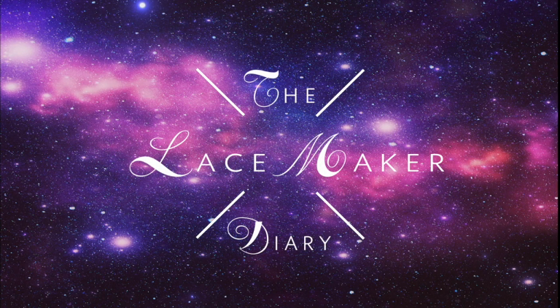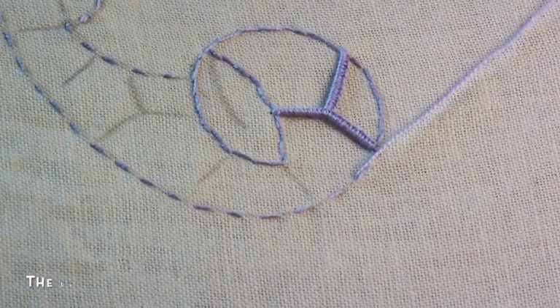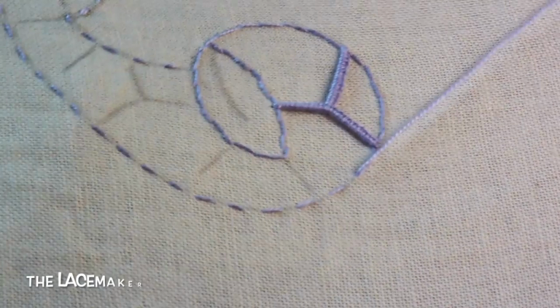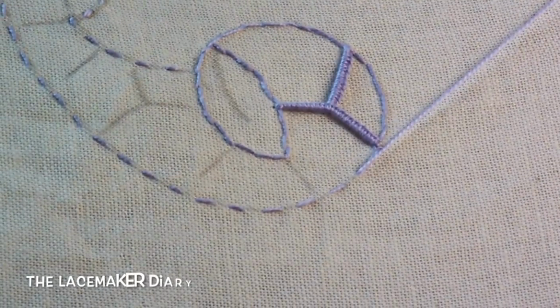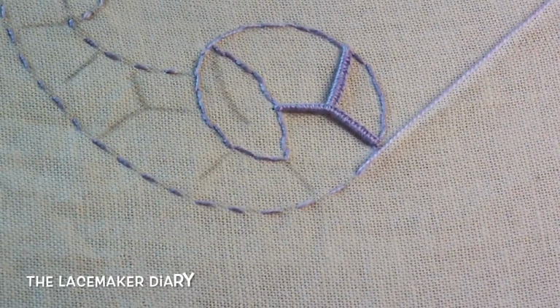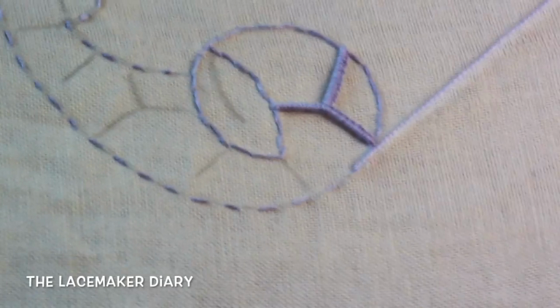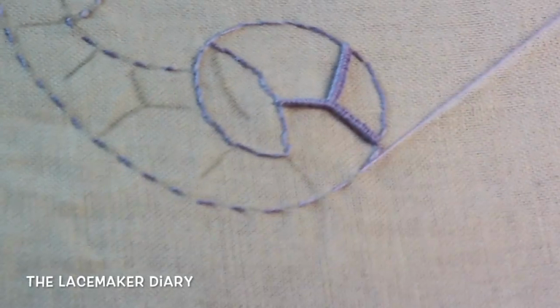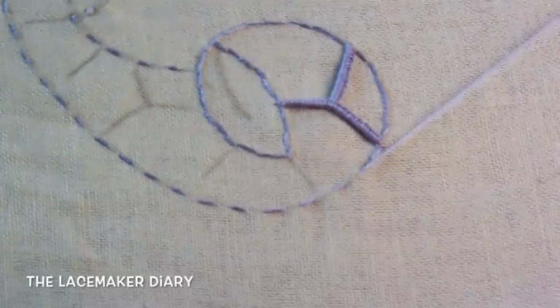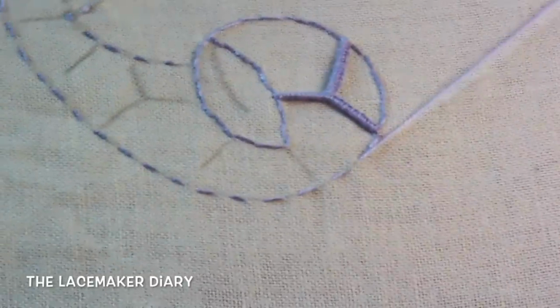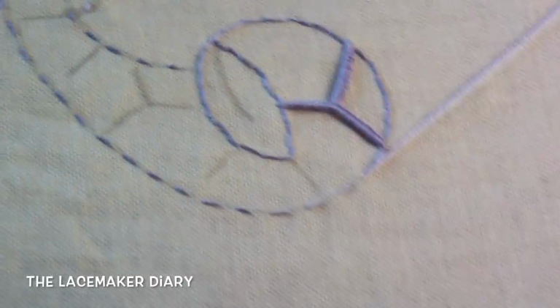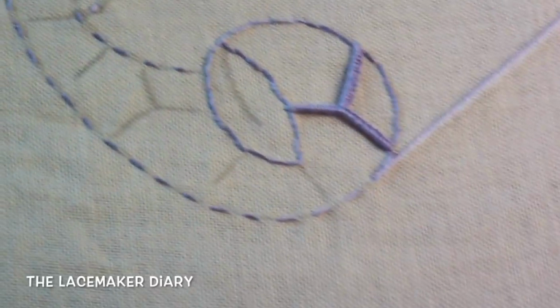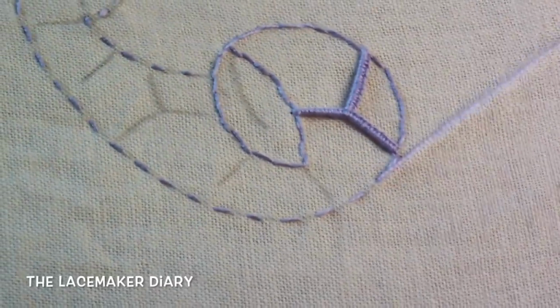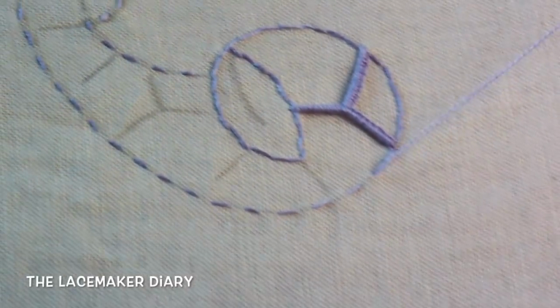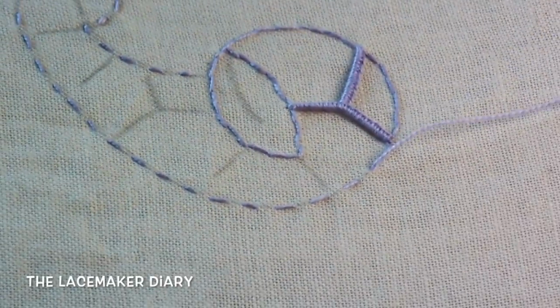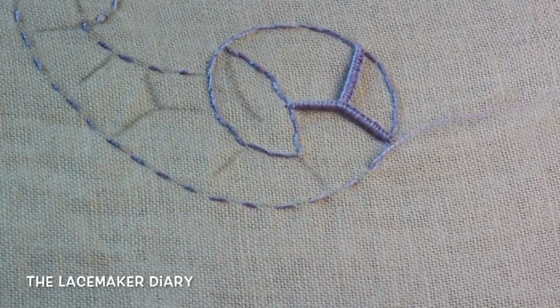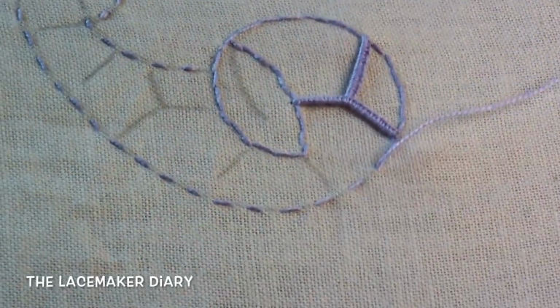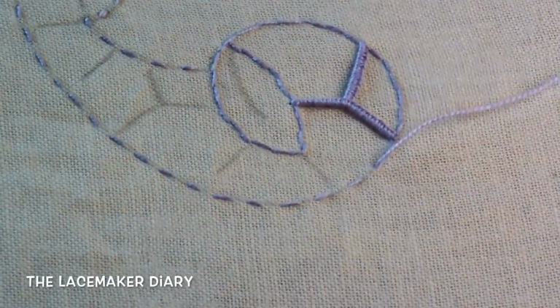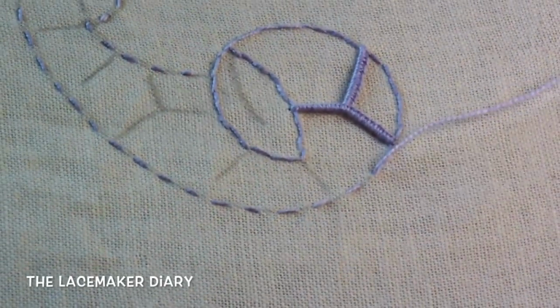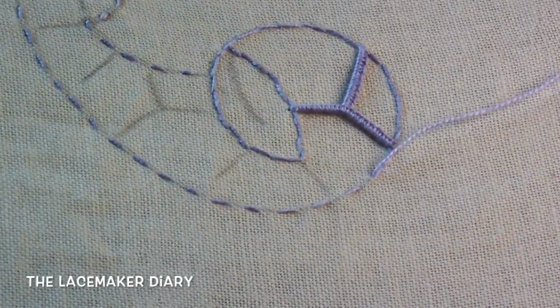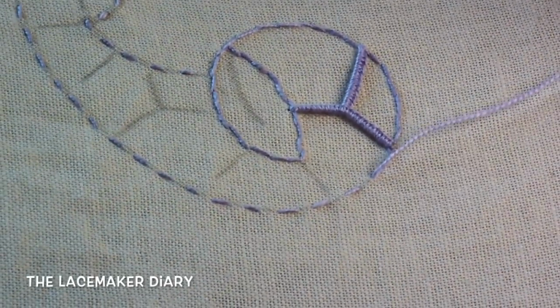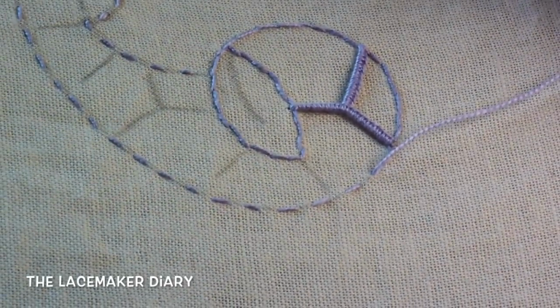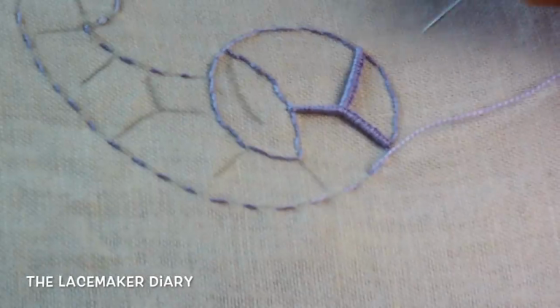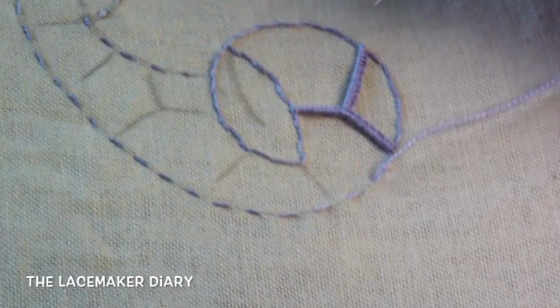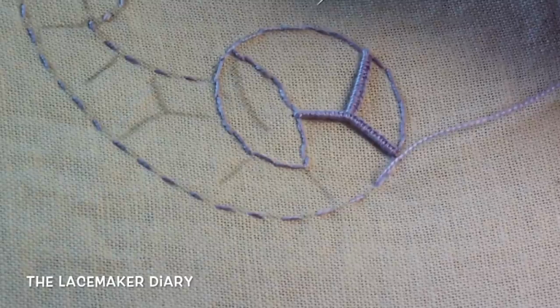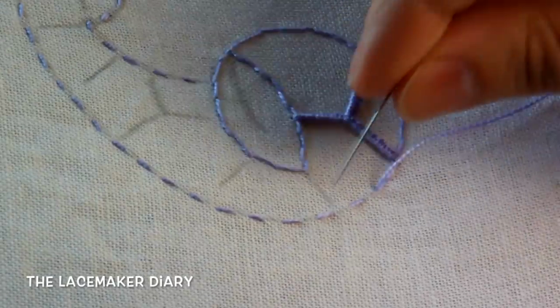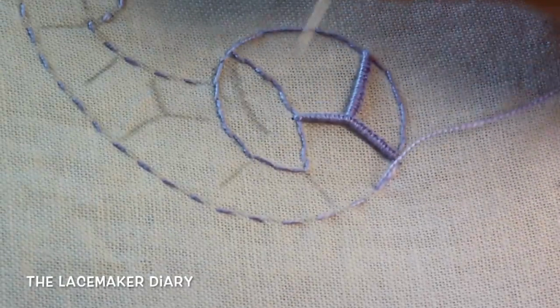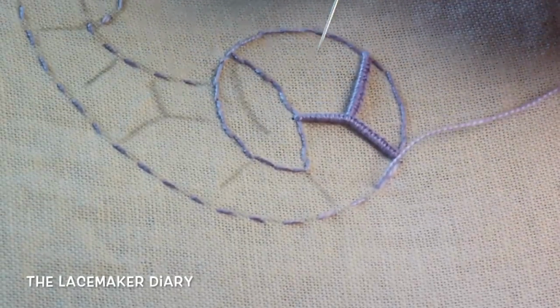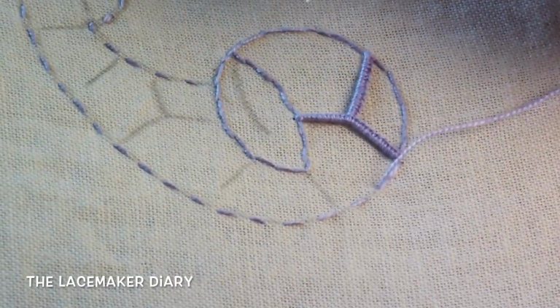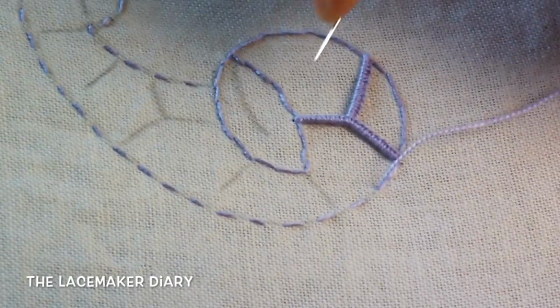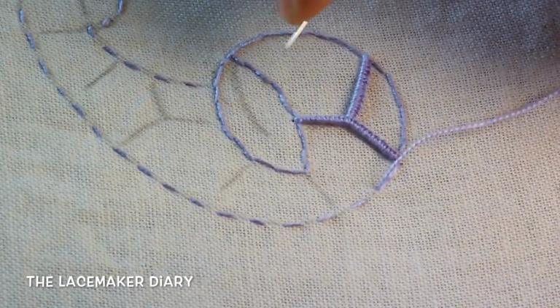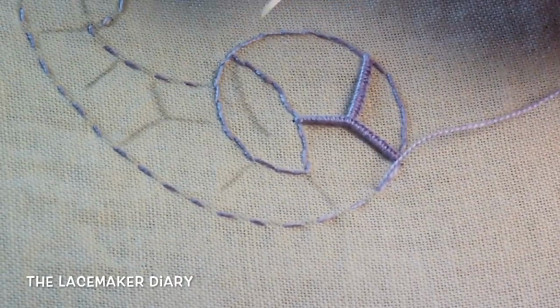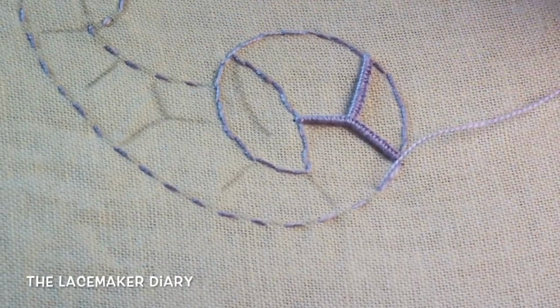Hello everyone, I am Monele Bonaglia and welcome to my diary. In this video I will show you how to proceed in this catwalk embroidery.